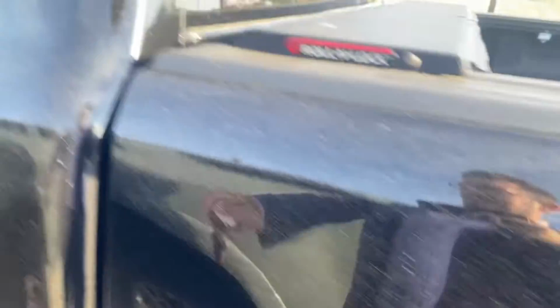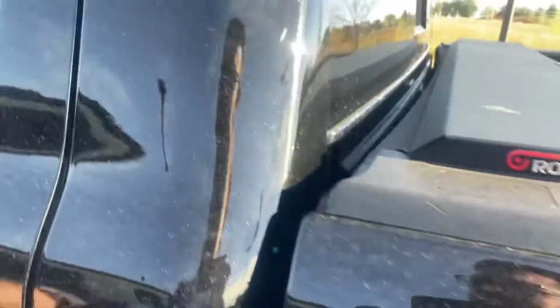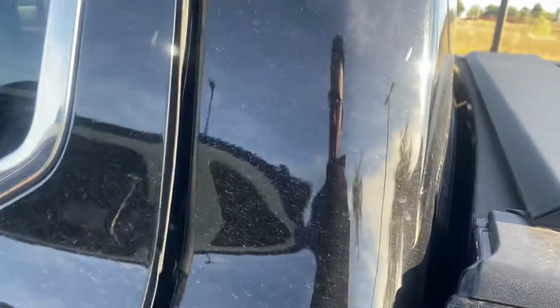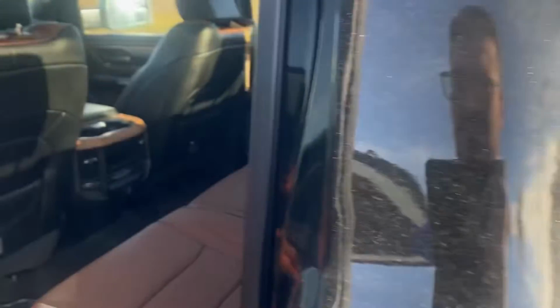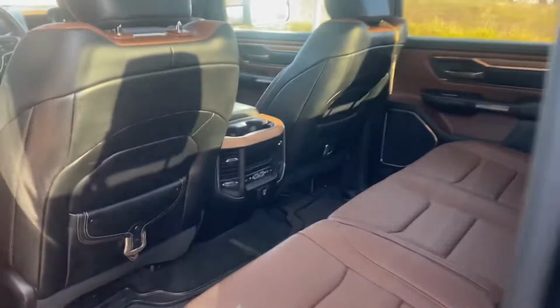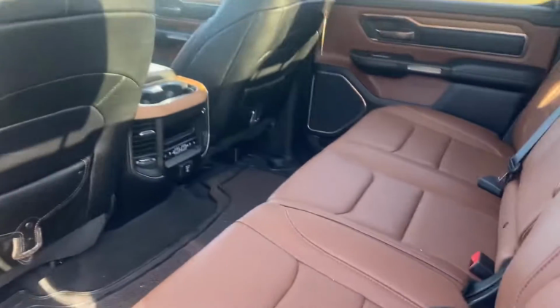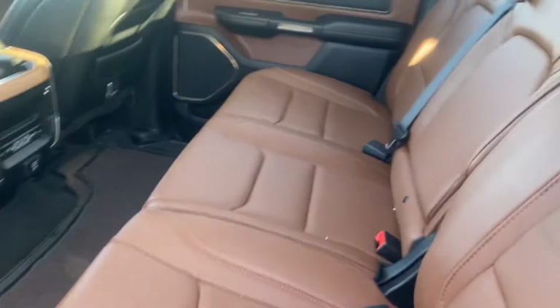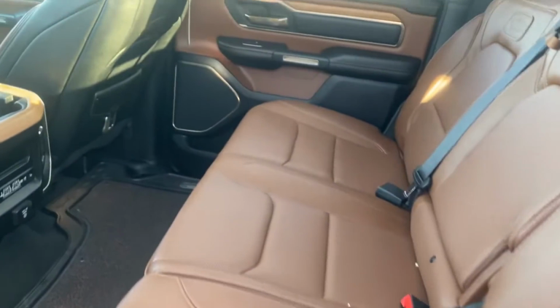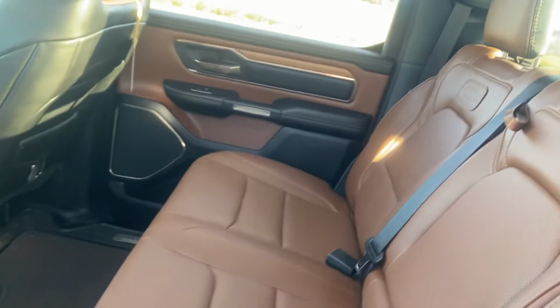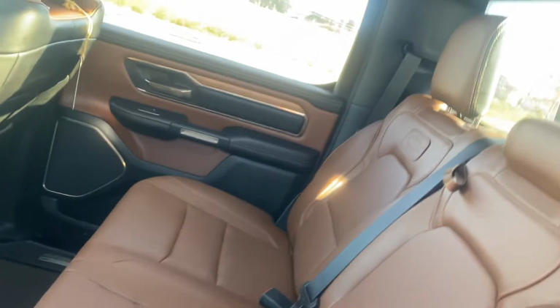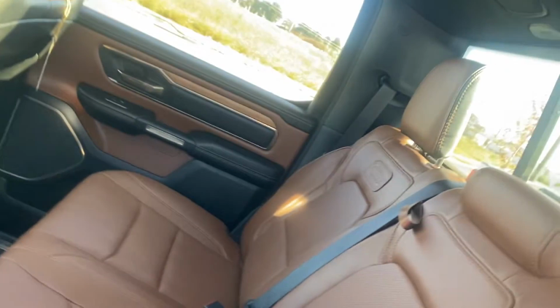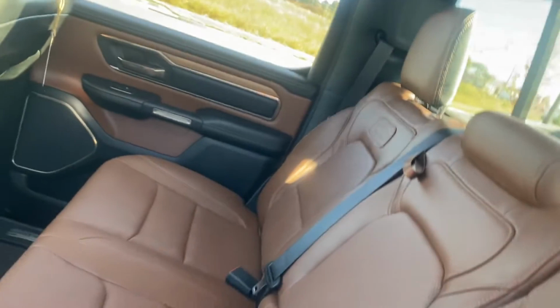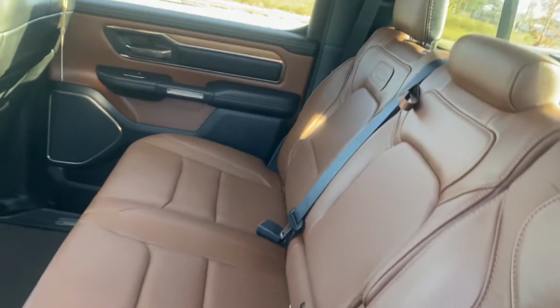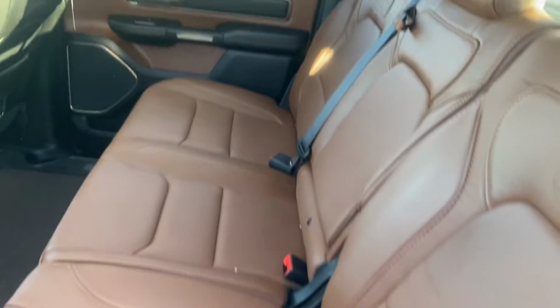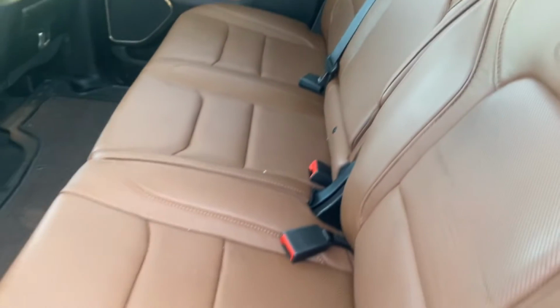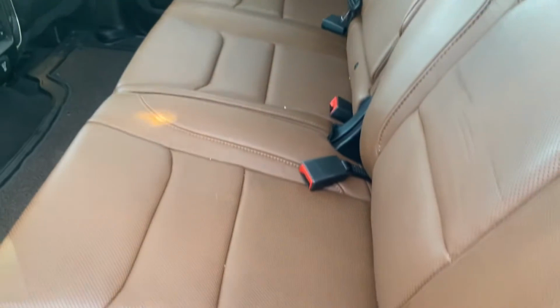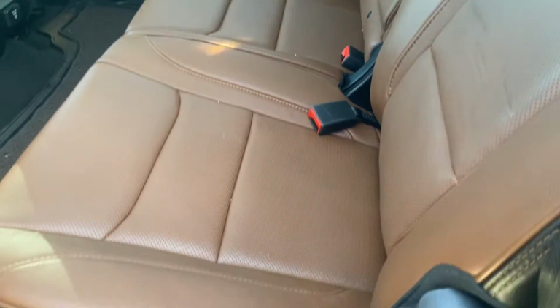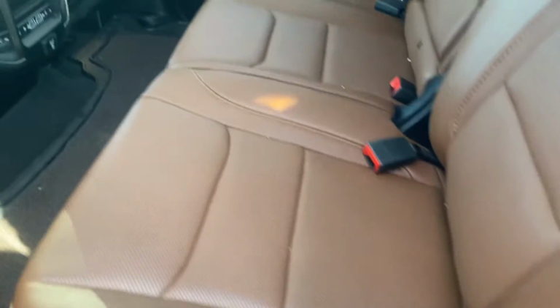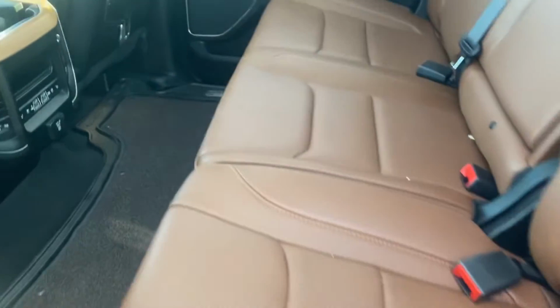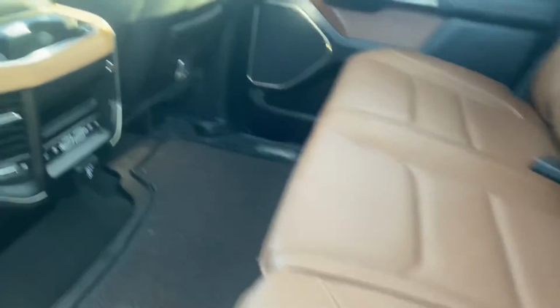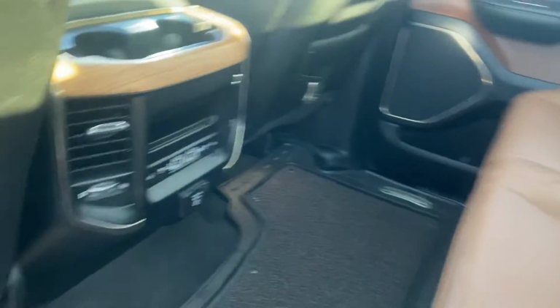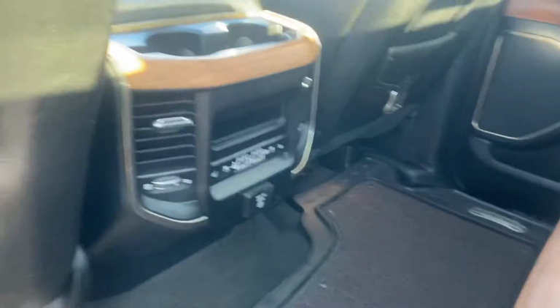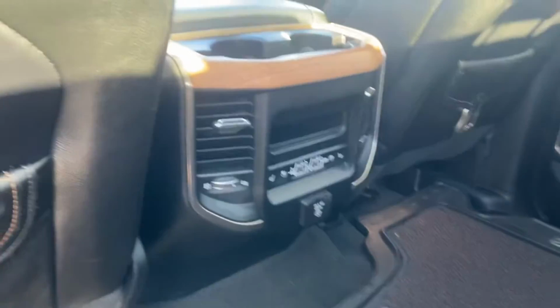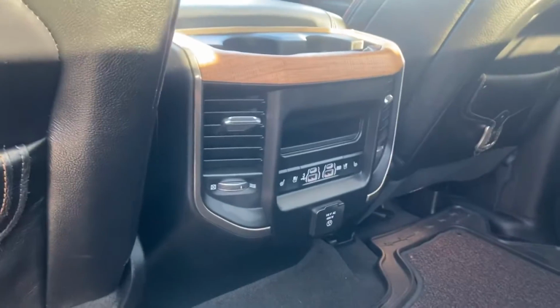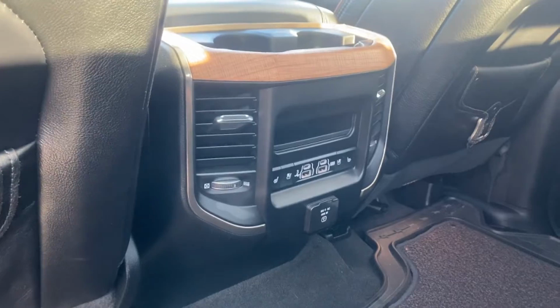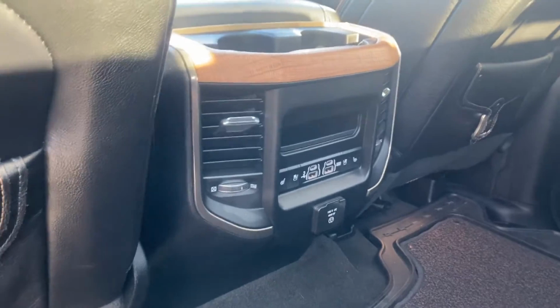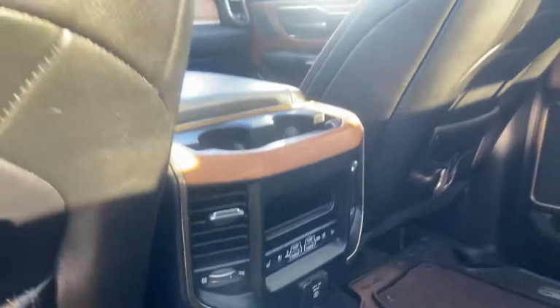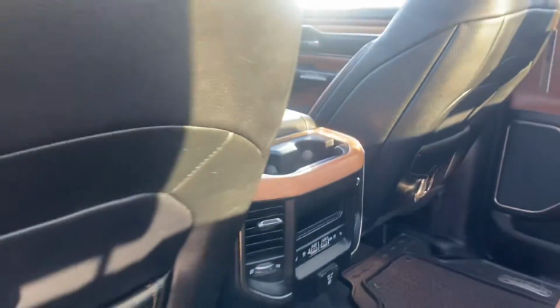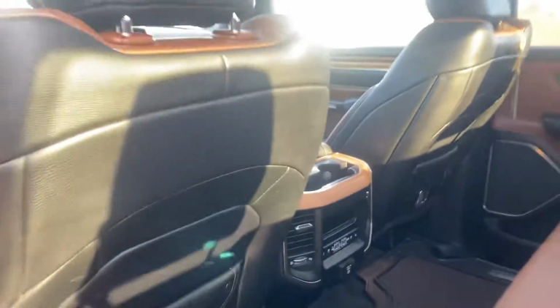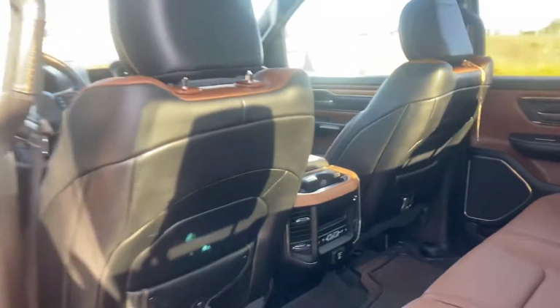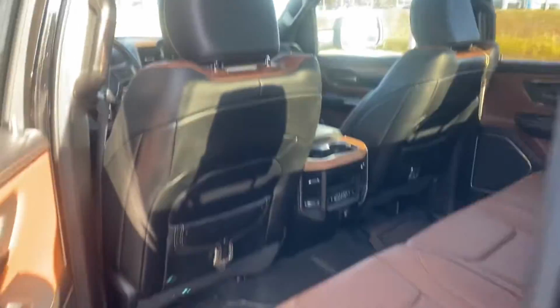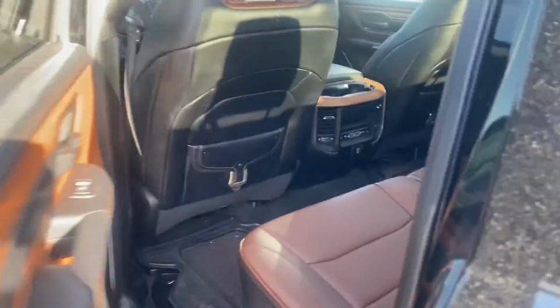Back seat looks good. No rips, no tears. It actually has heated and cooled seats in the back which is pretty awesome. Not very many vehicles have that capability.